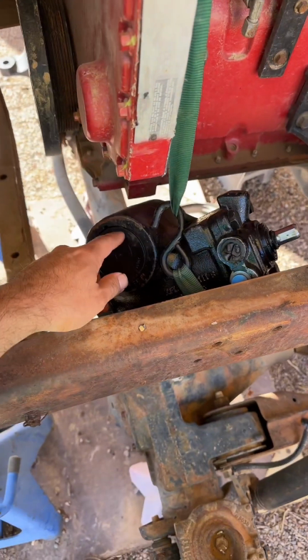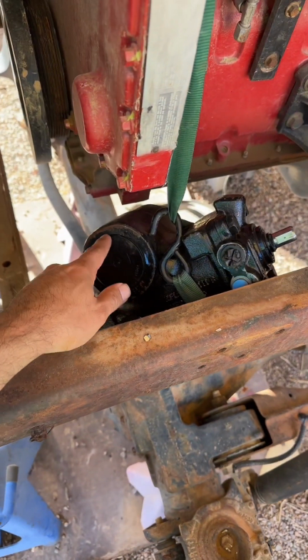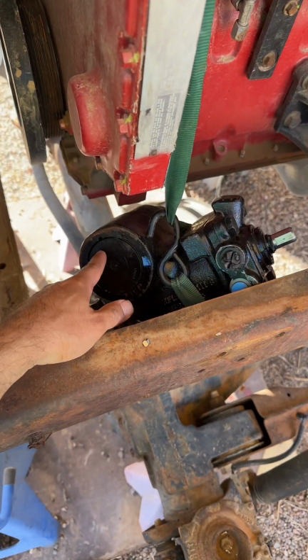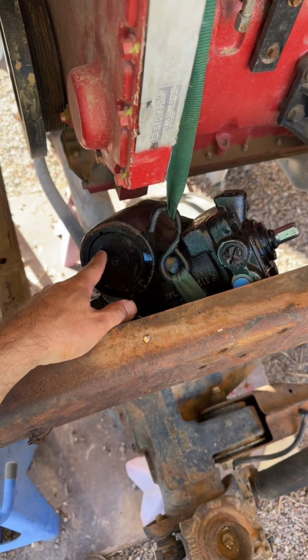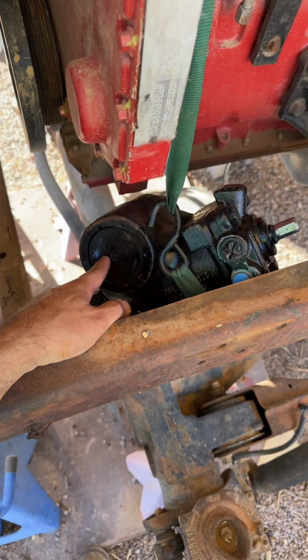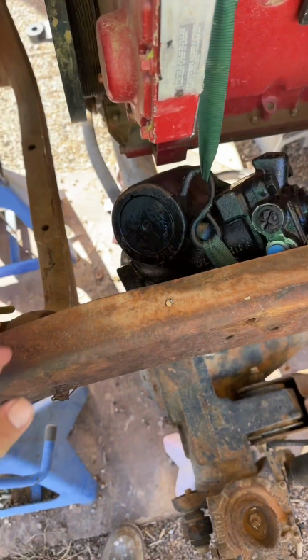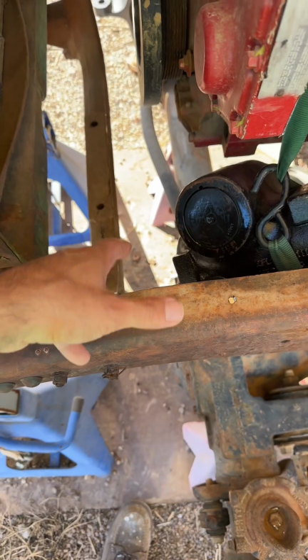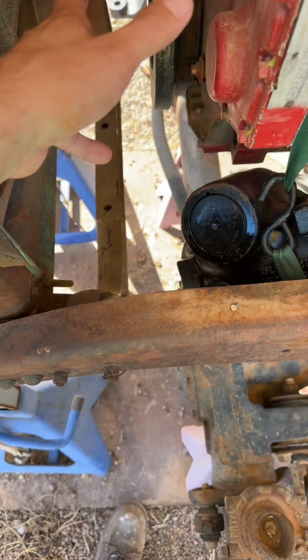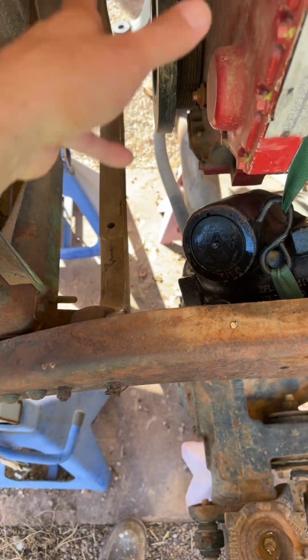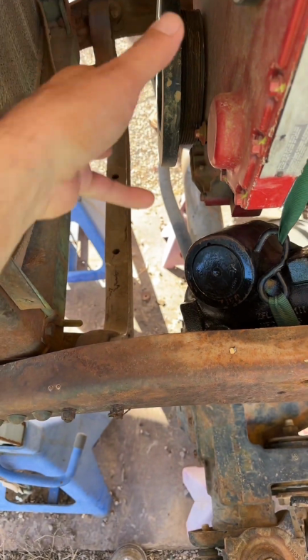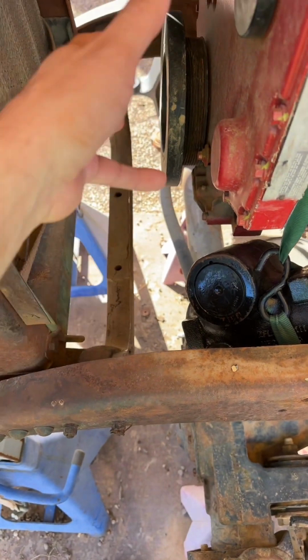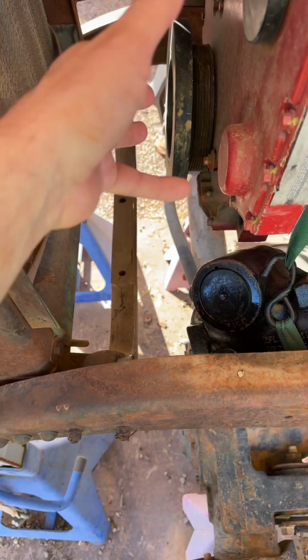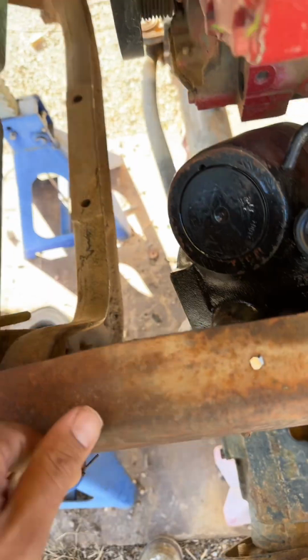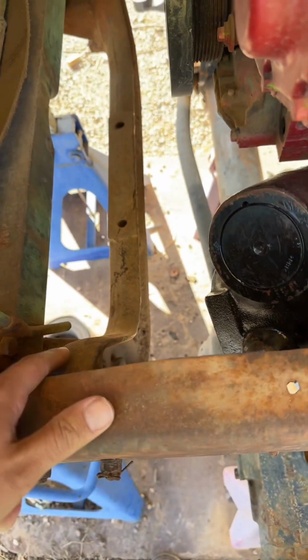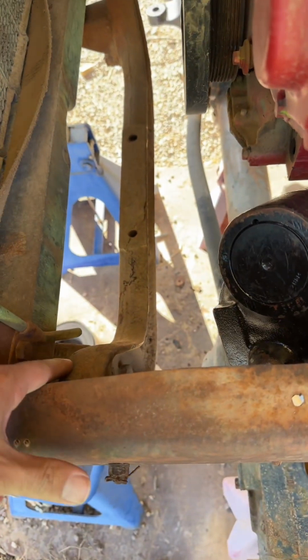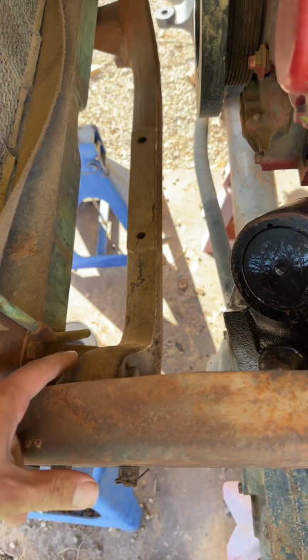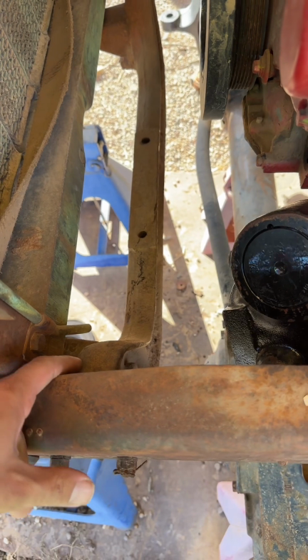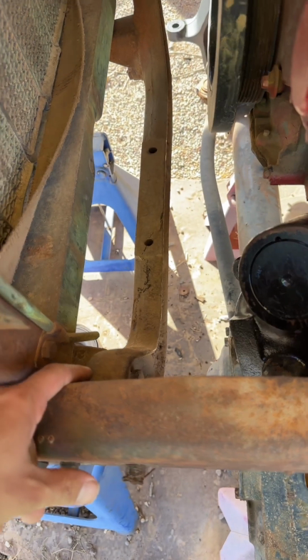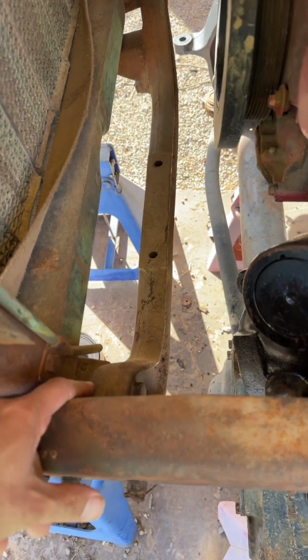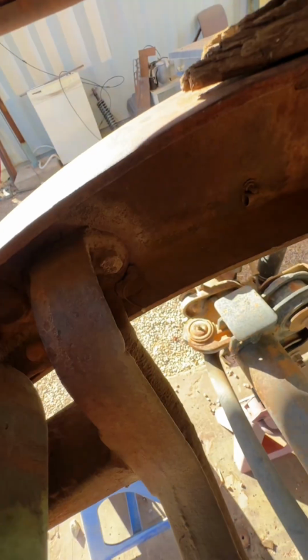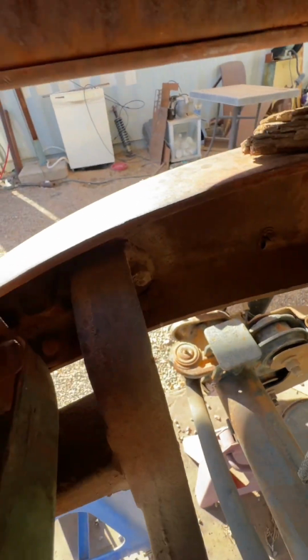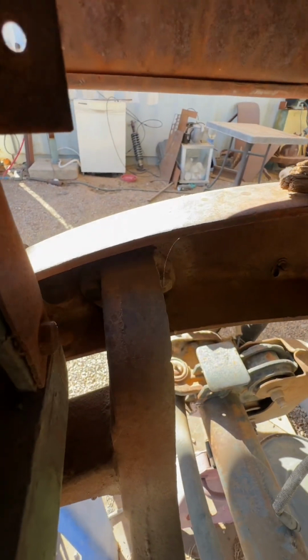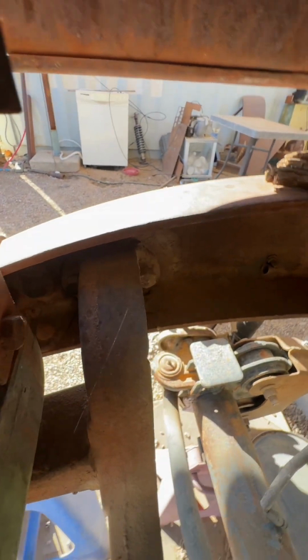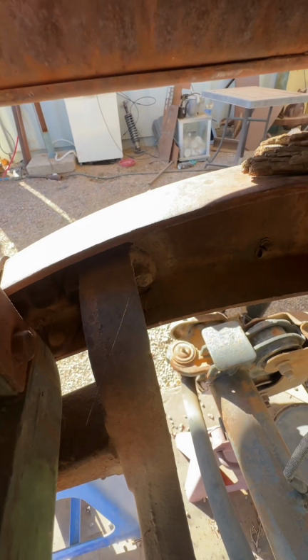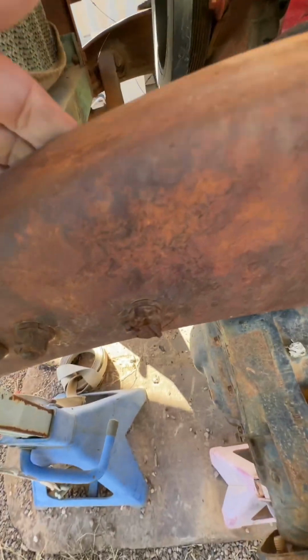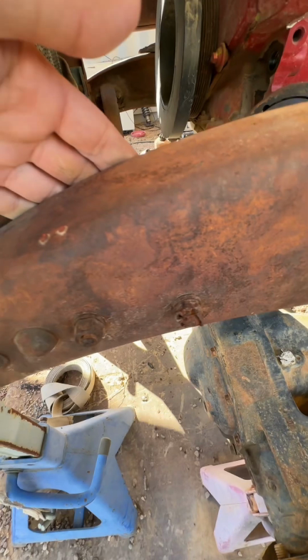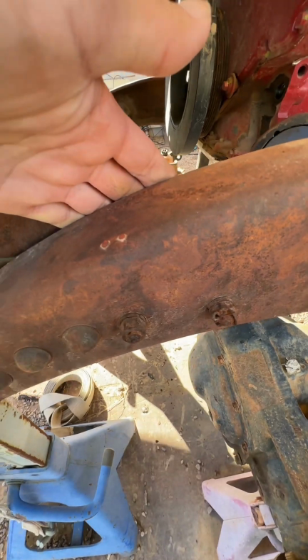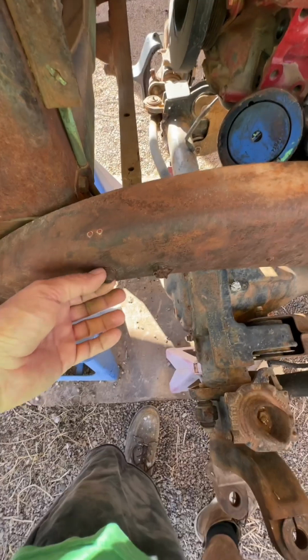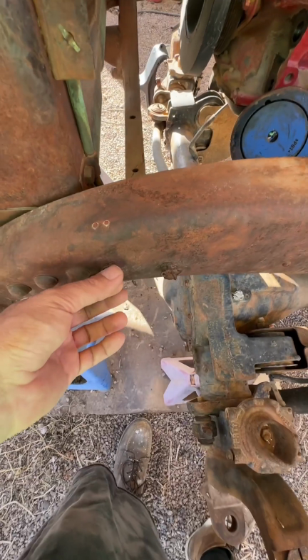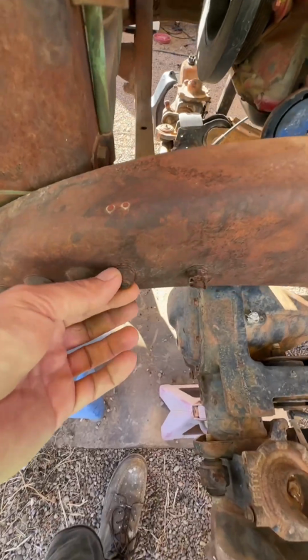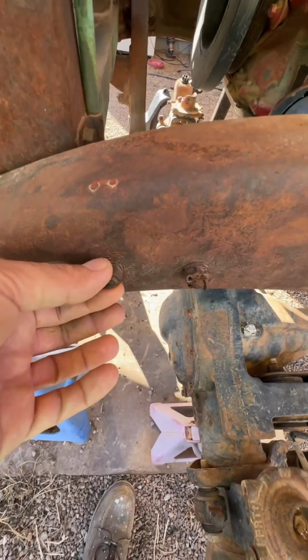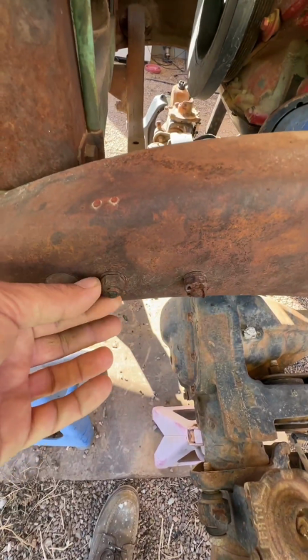Also, this big old power steering gear is going to try and rip these frame rails apart when it steers. And I'm not sure if this little crossmember is going to be enough, because it's held on to just two bolts on each side, and those in tension could be pretty scary.